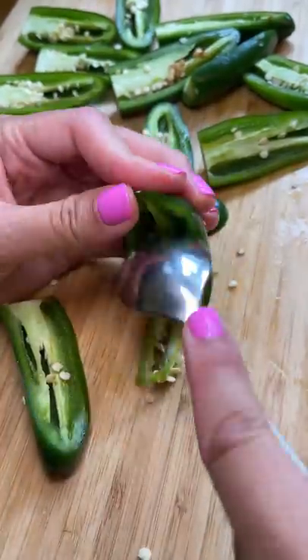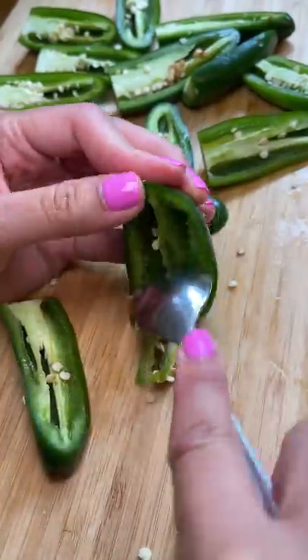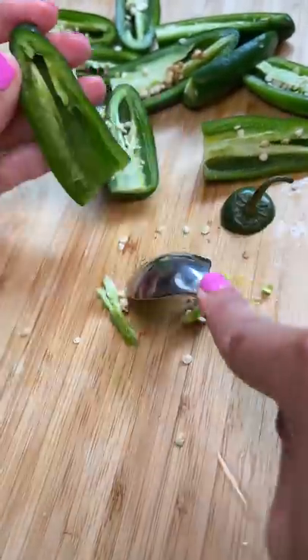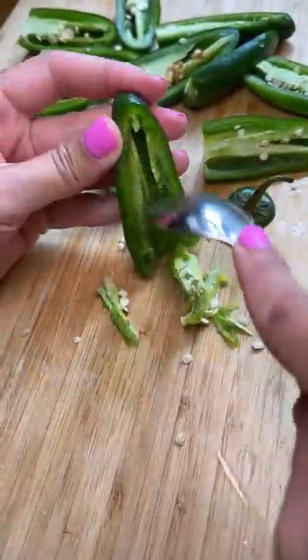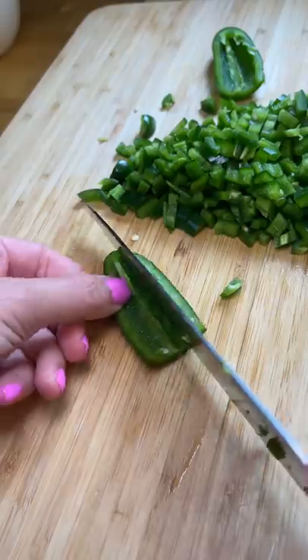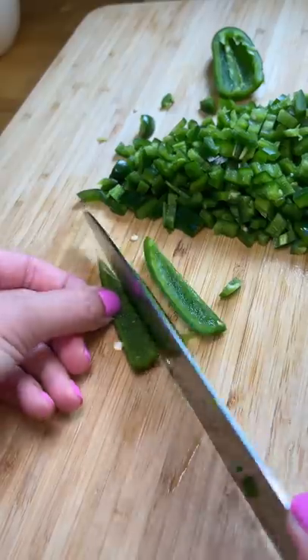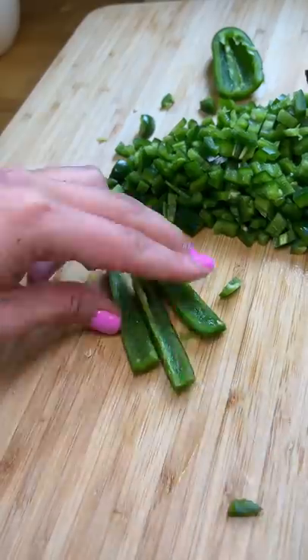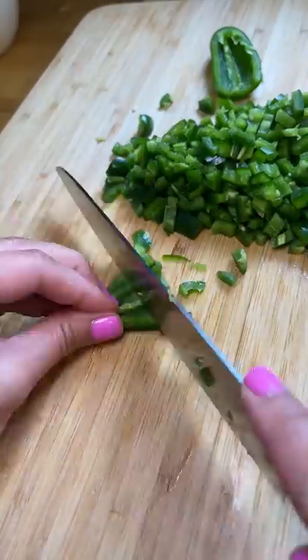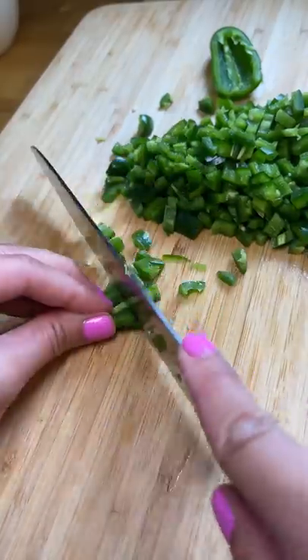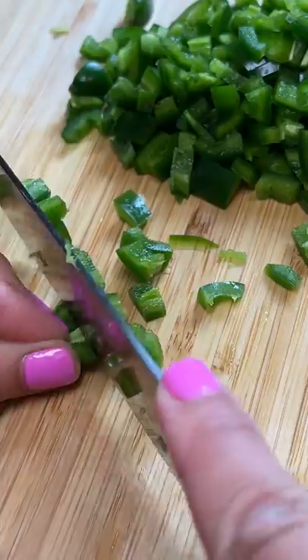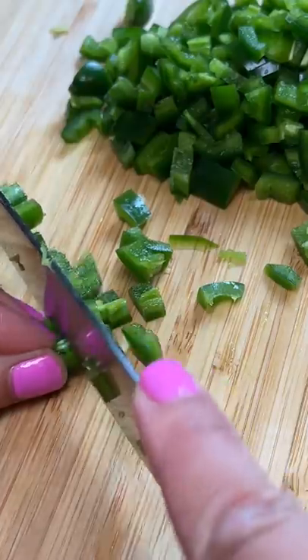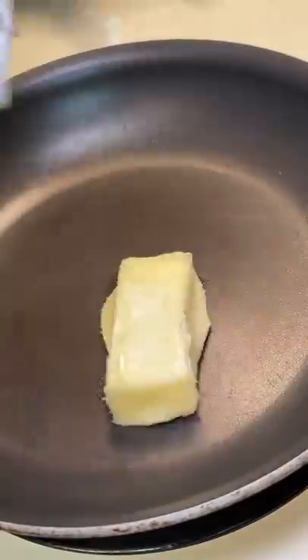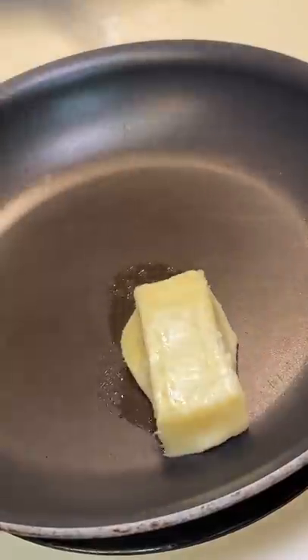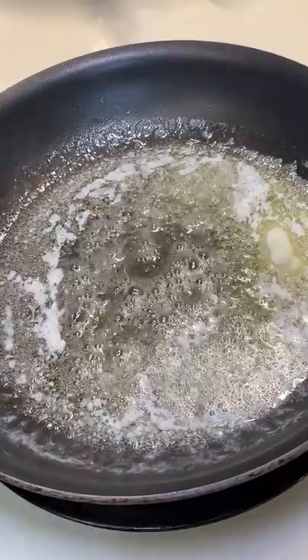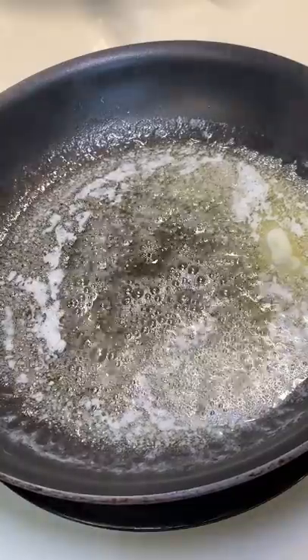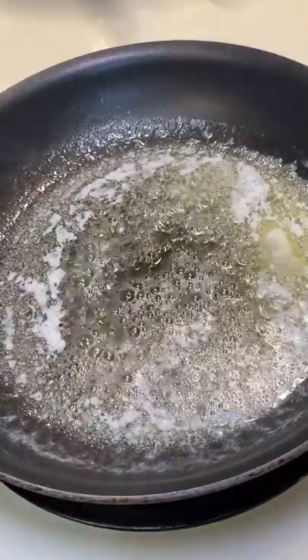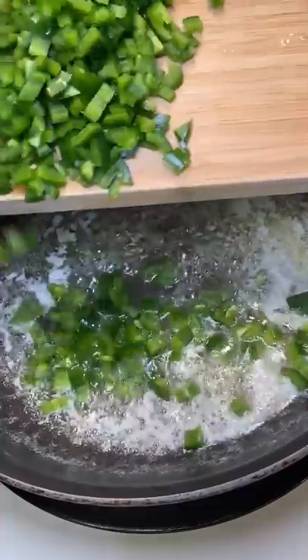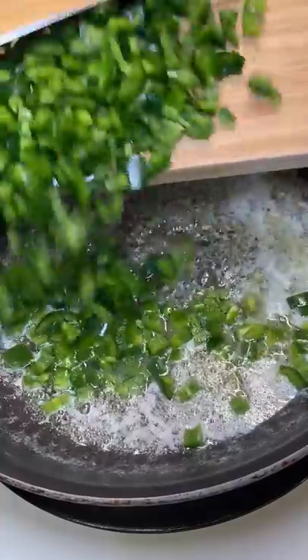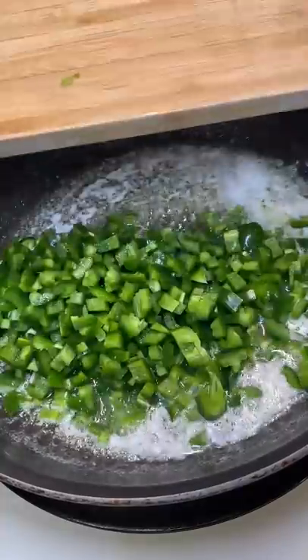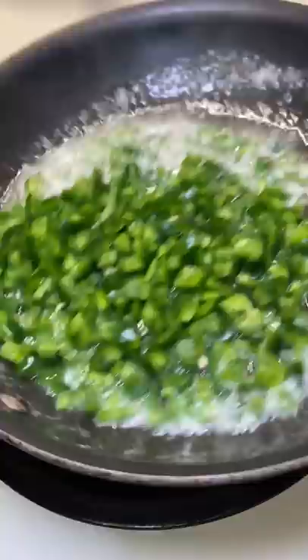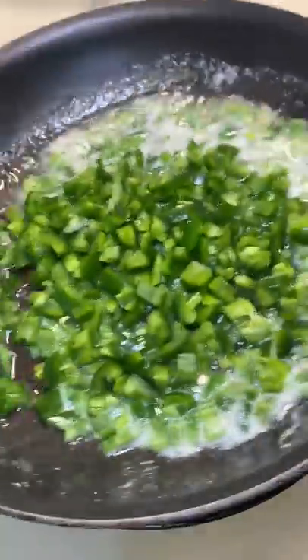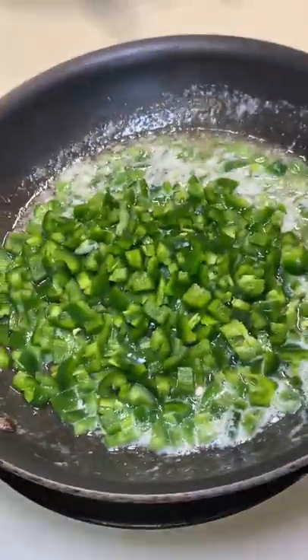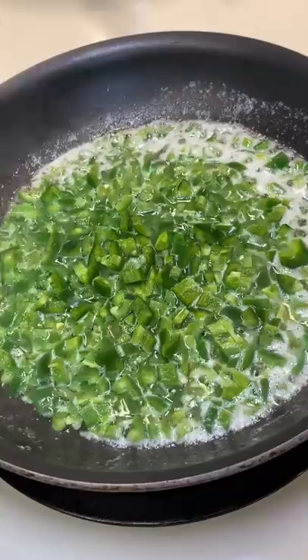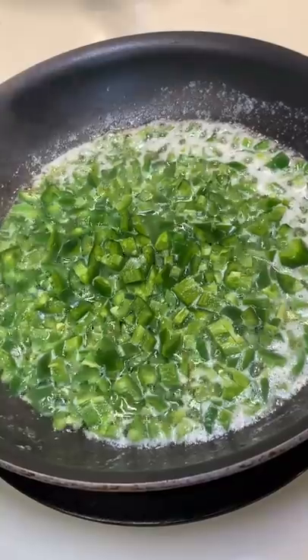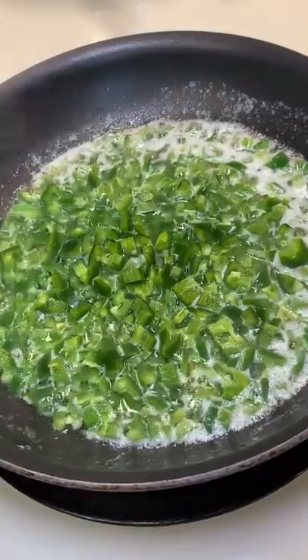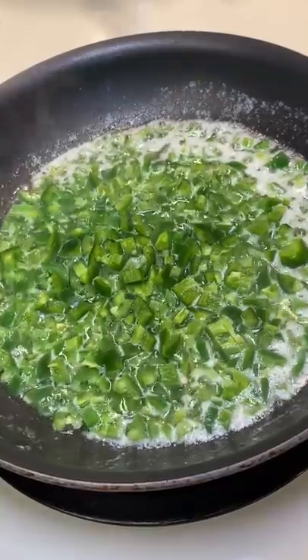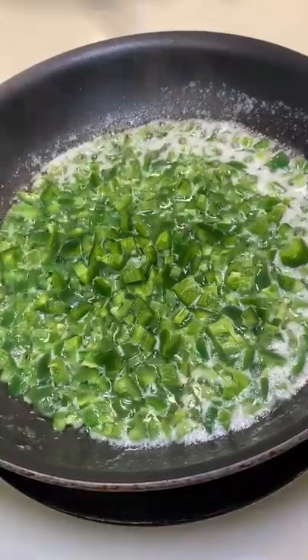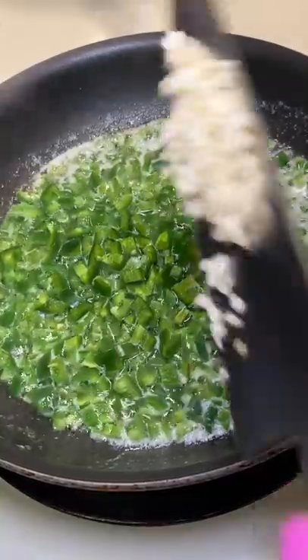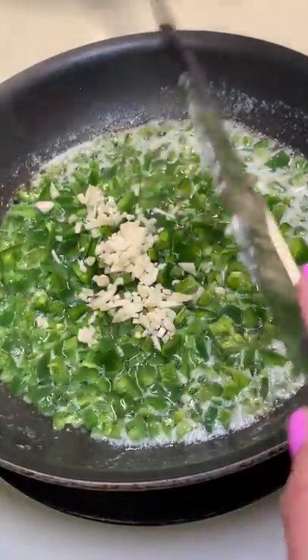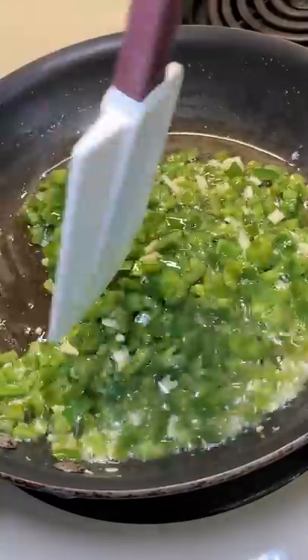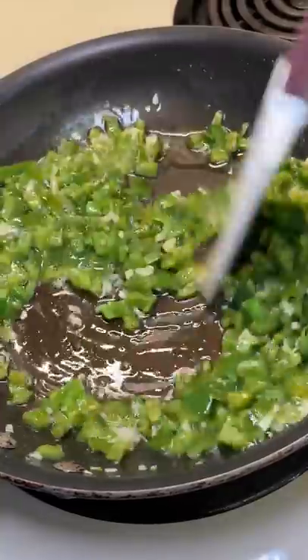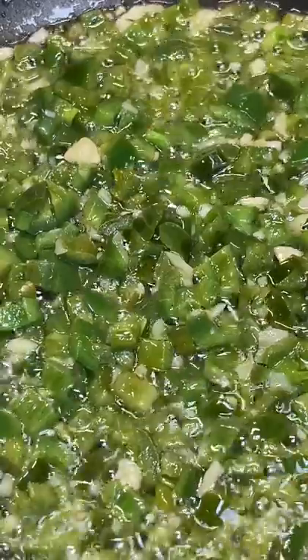Then I deseeded the jalapeños and chopped them up. I added five tablespoons of butter into a pan, and once it all melted I added the jalapeños and let them cook. At this point I decided to chop up some garlic and add it as well, since it can't hurt.